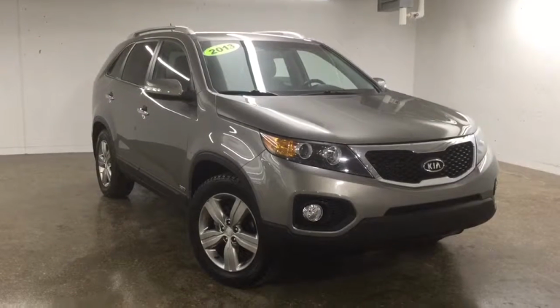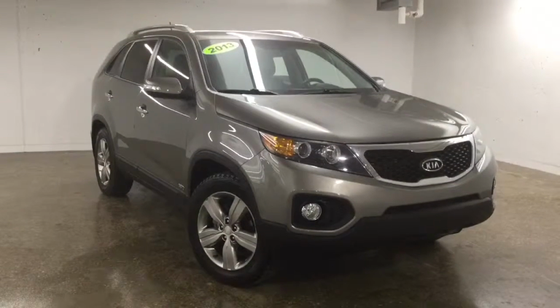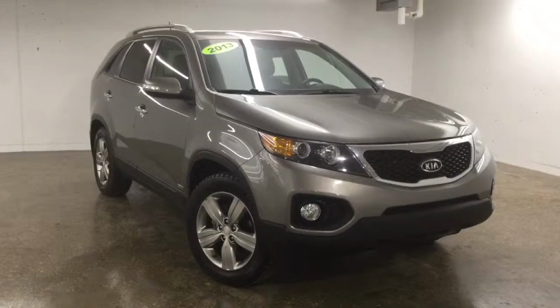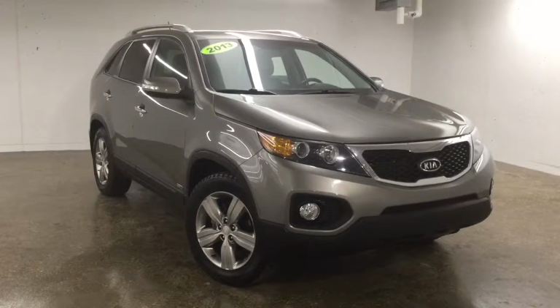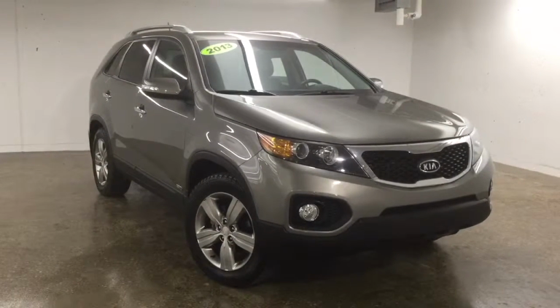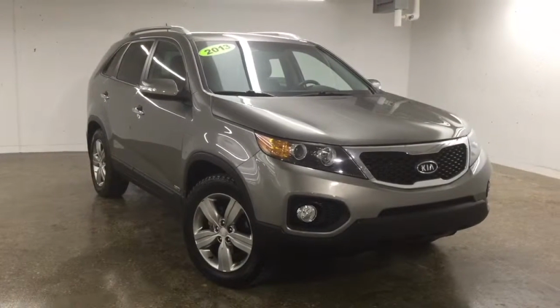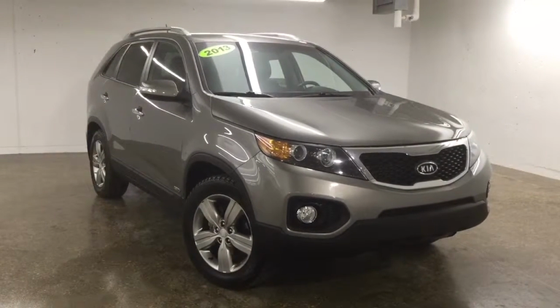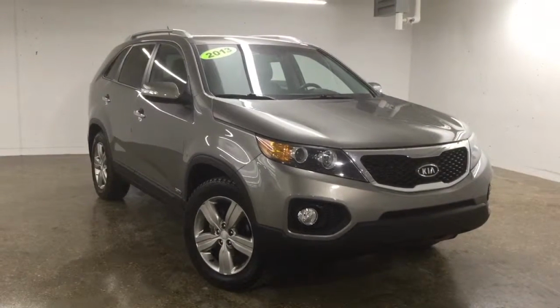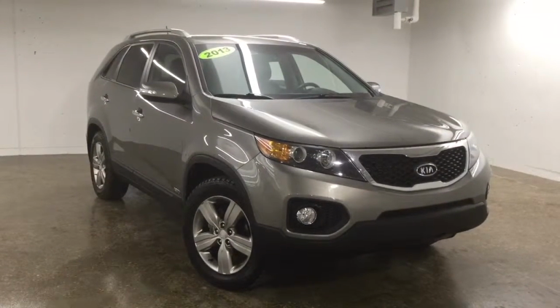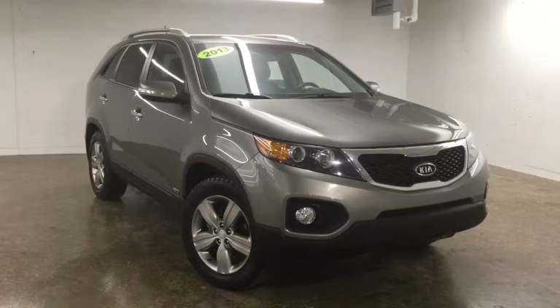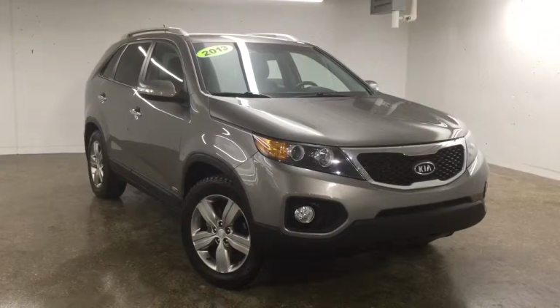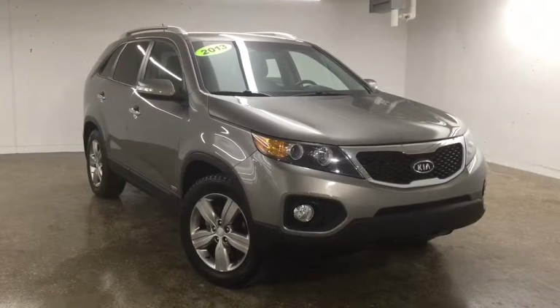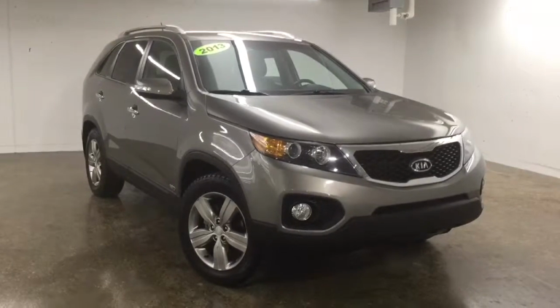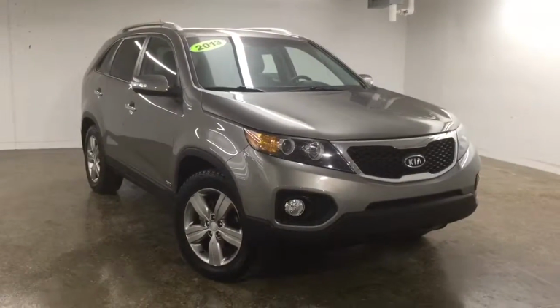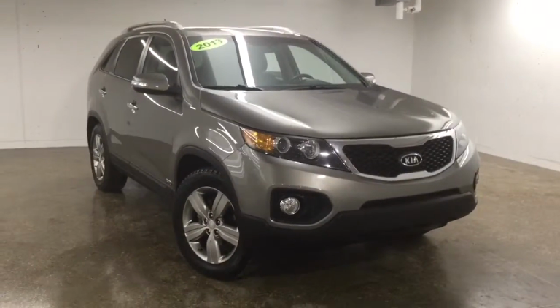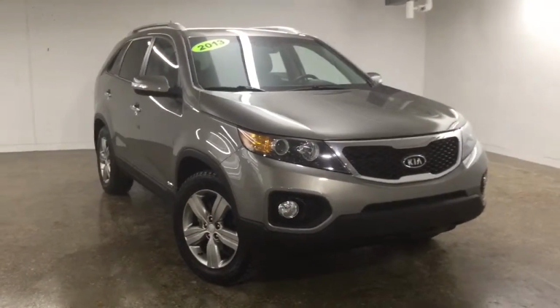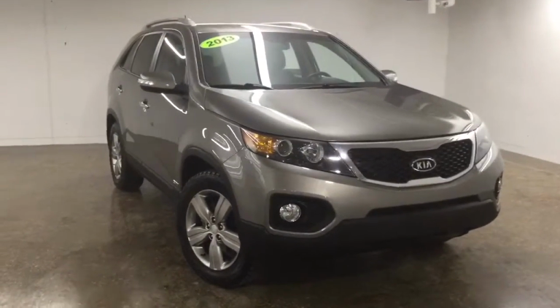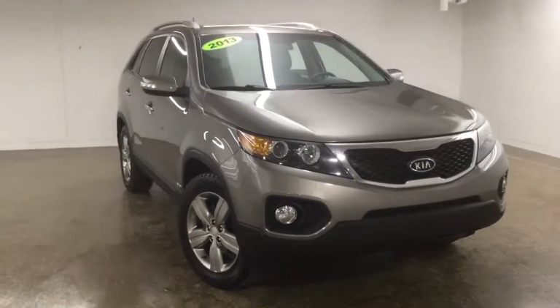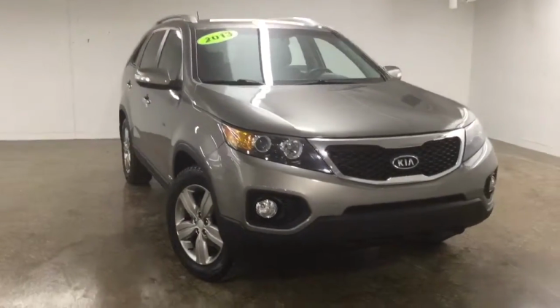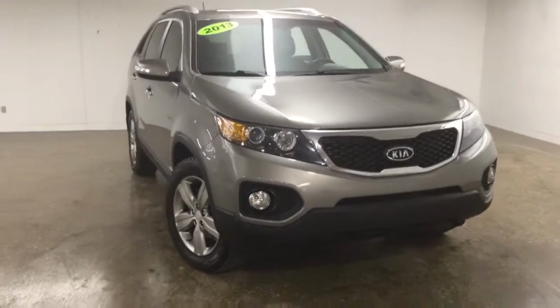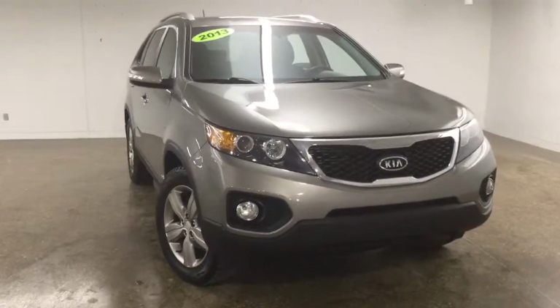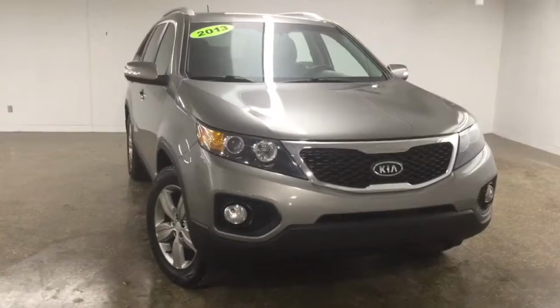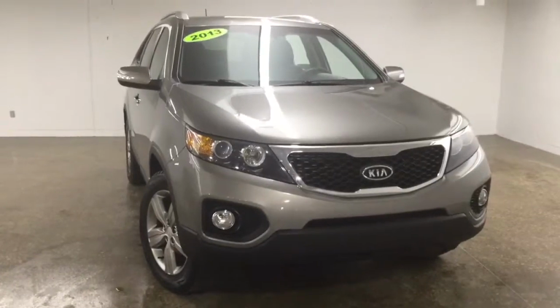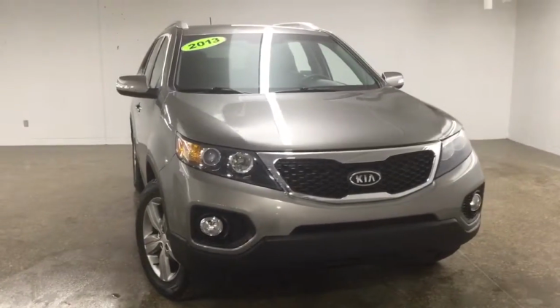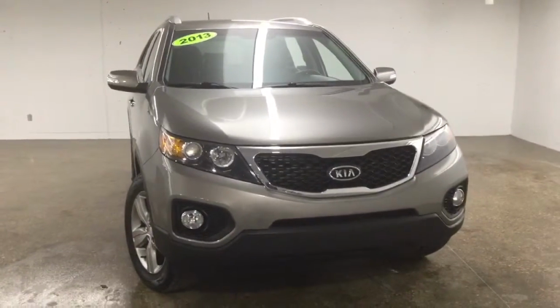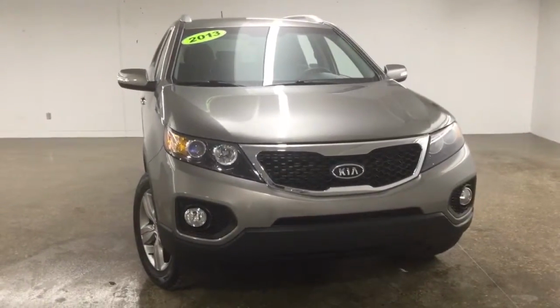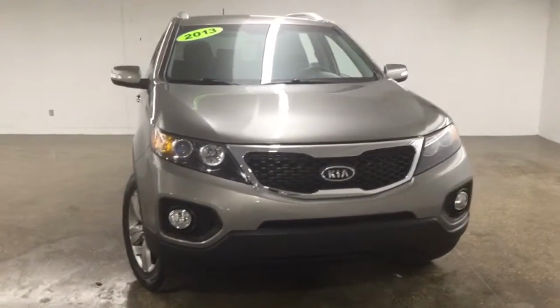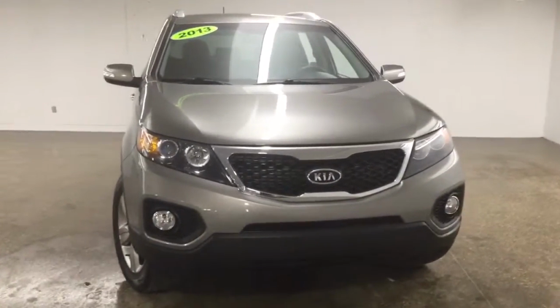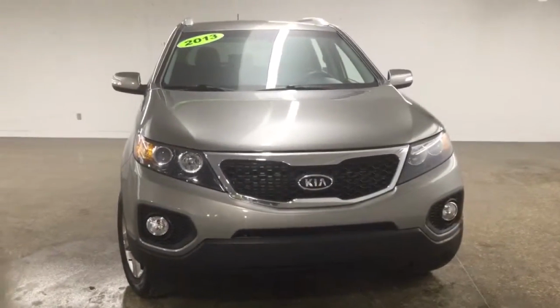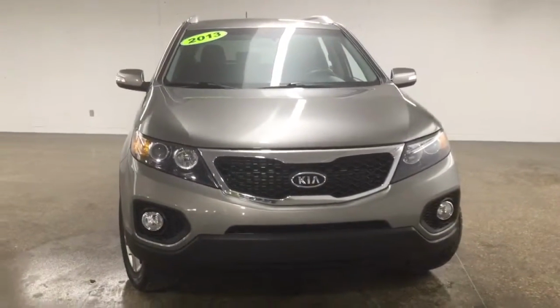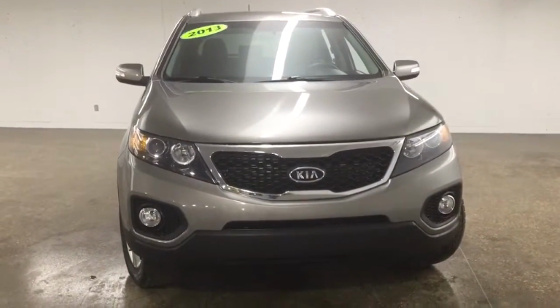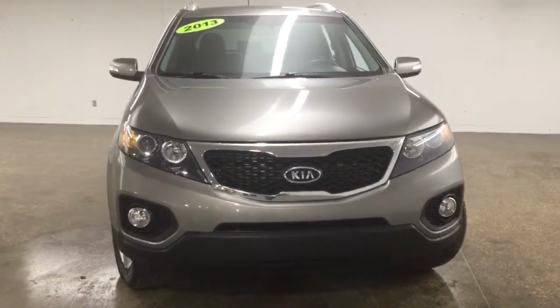Hello and welcome to Sherwood Park Volkswagen. My name is Sinan and today we're going to take a look at this 2013 Kia Sorento. This is a full-size SUV, all-wheel drive, and comes with a 3.5 liter V6 engine.